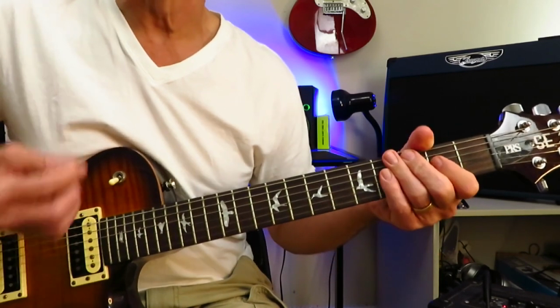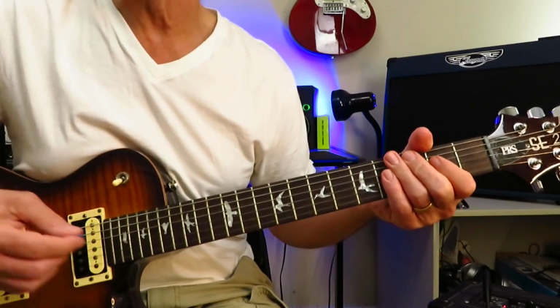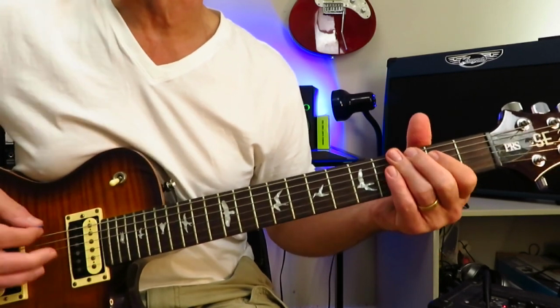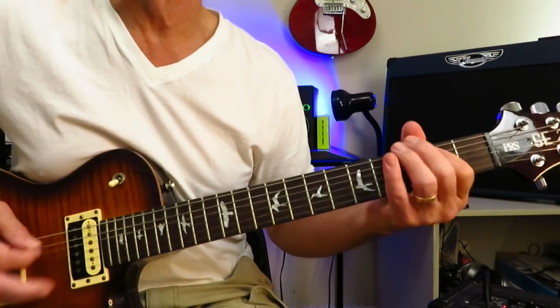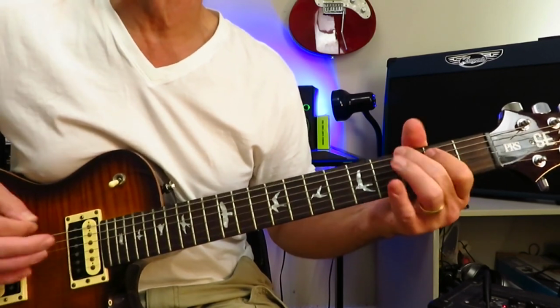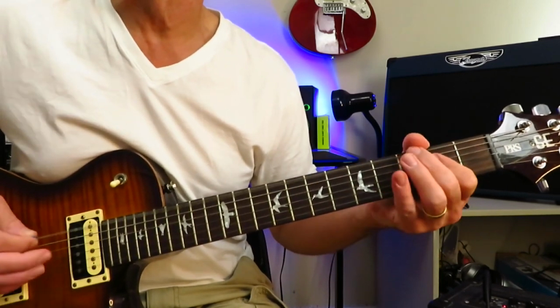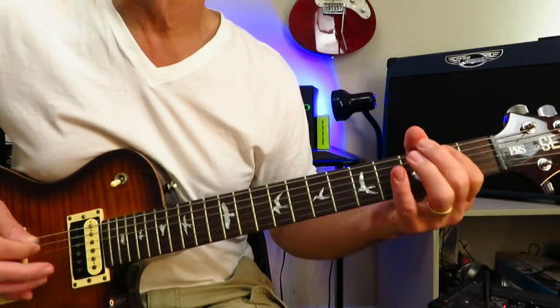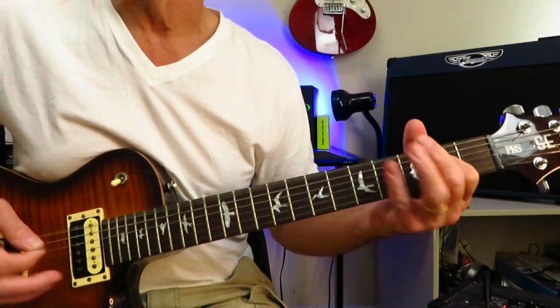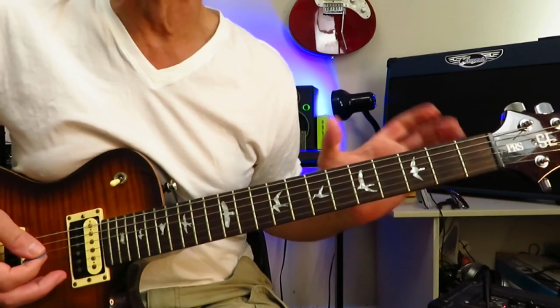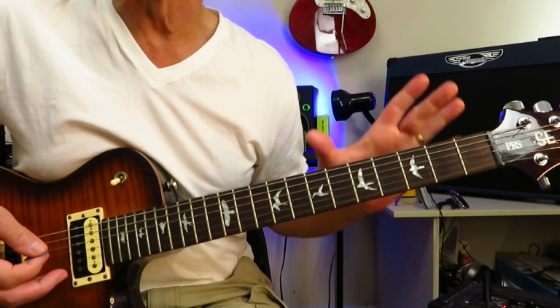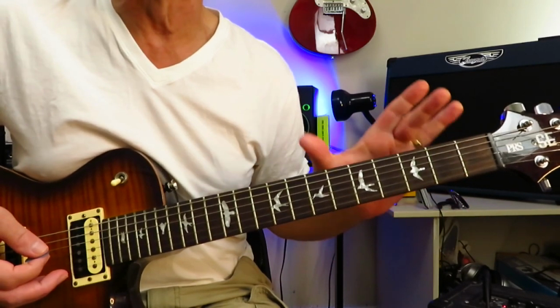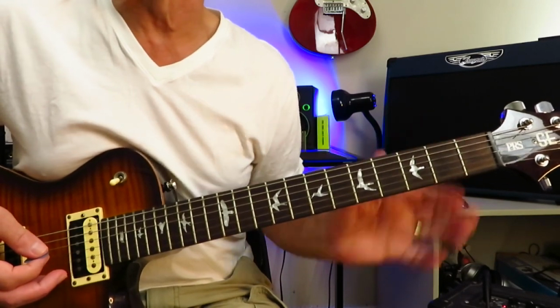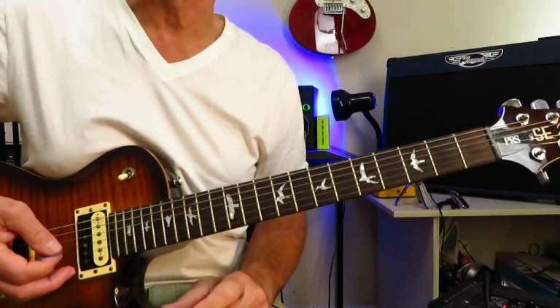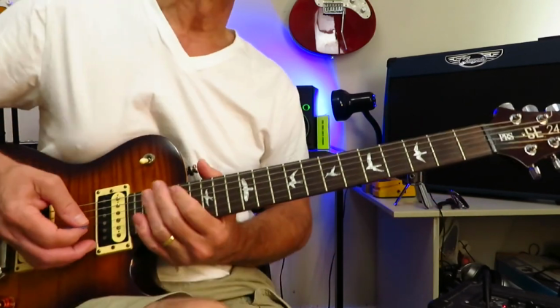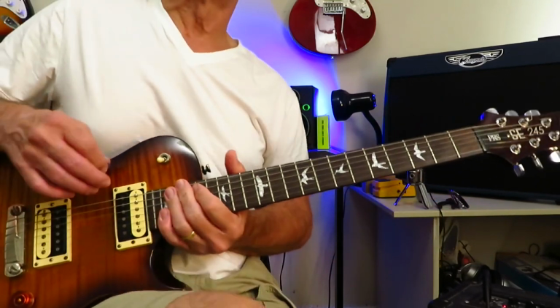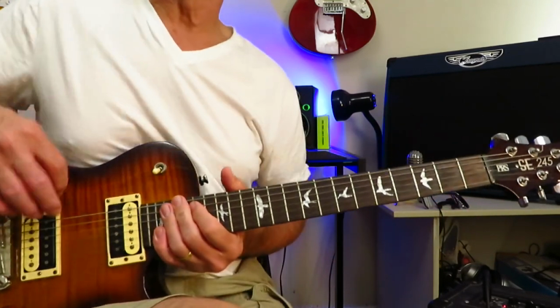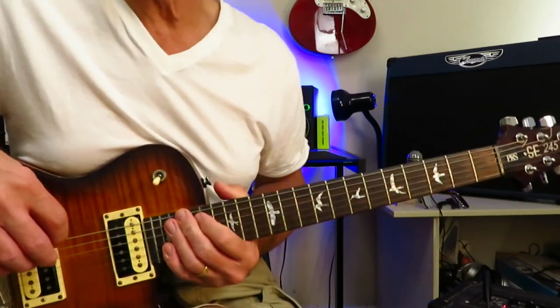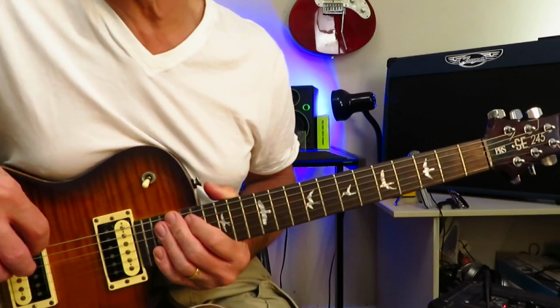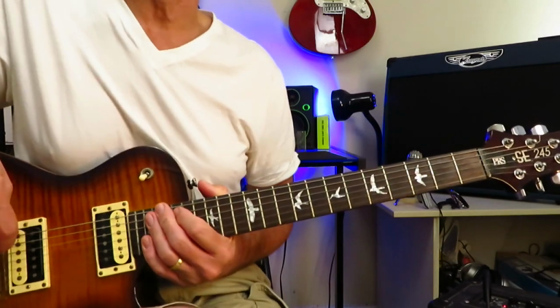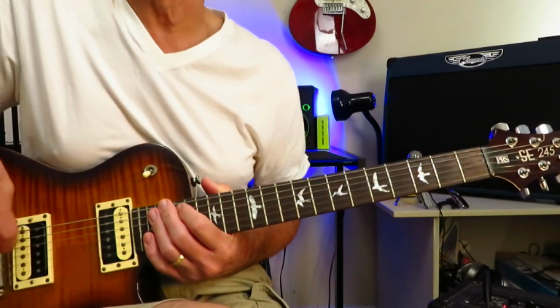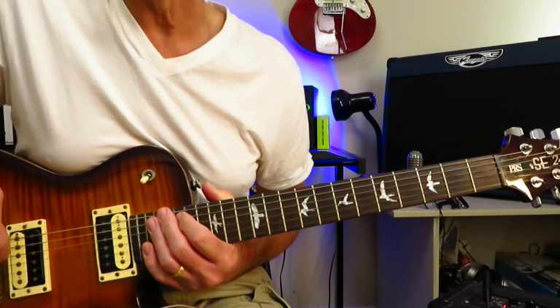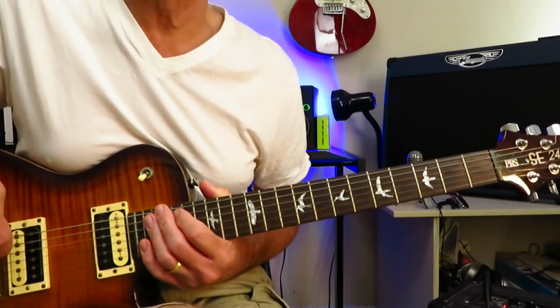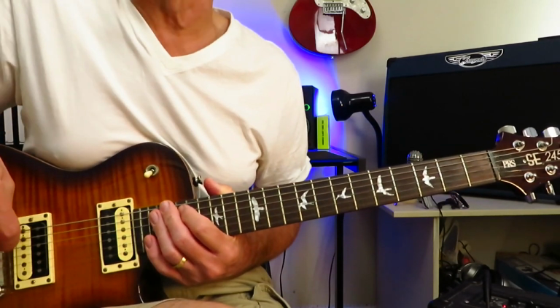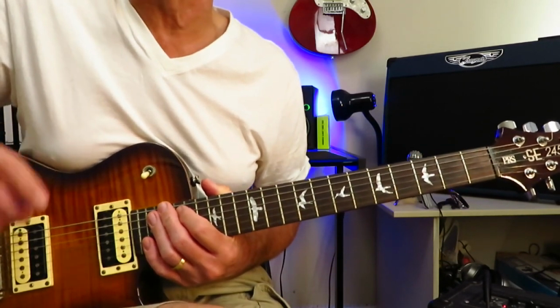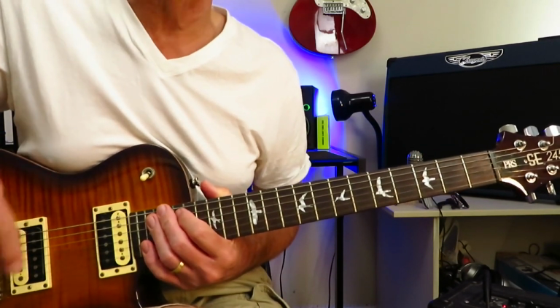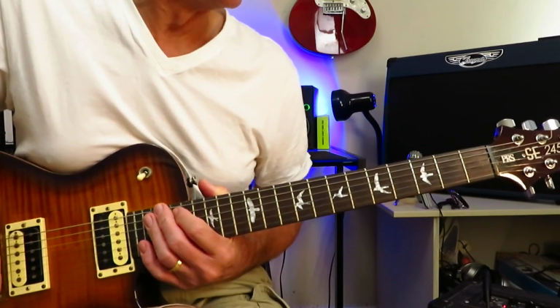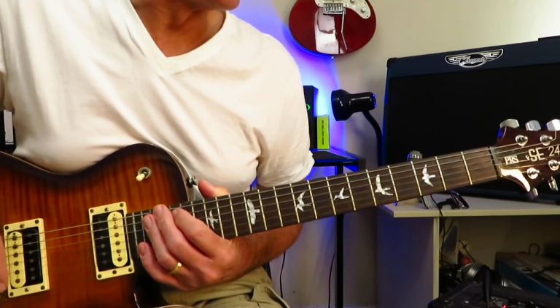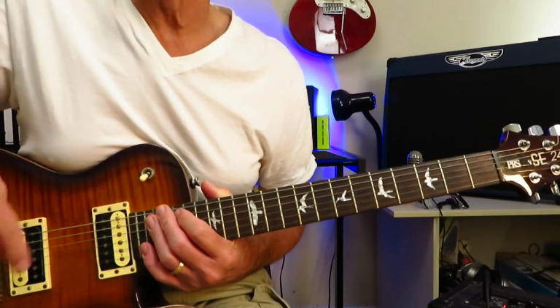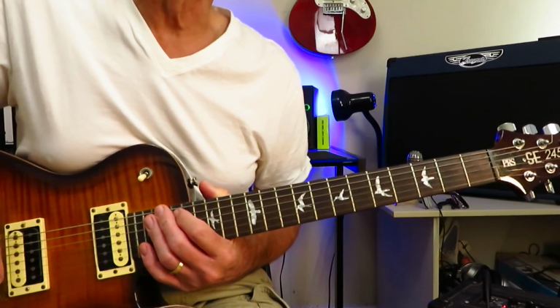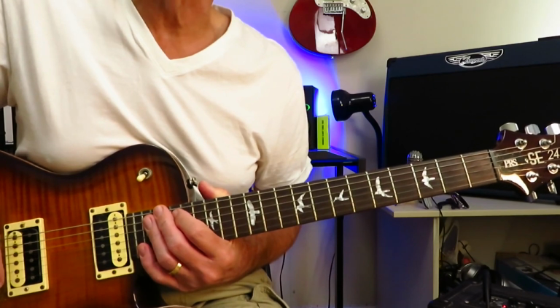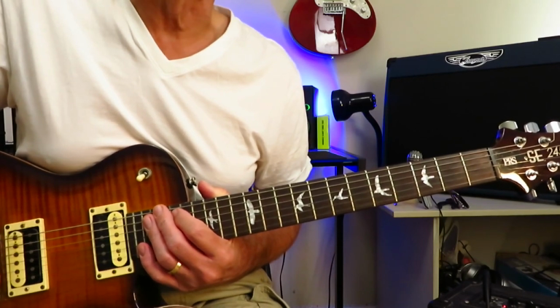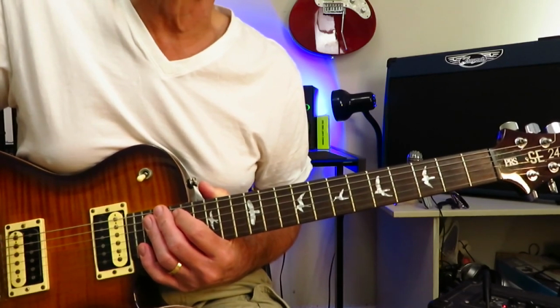Then we're back into the chords from the beginning of the verse — D, A, G, D, A — back into the B riff, and then into the chorus, which is the same as the opening riff of the track. And that is how you play Toys in the Attic. Let's move on to Uncle Salty, track two.